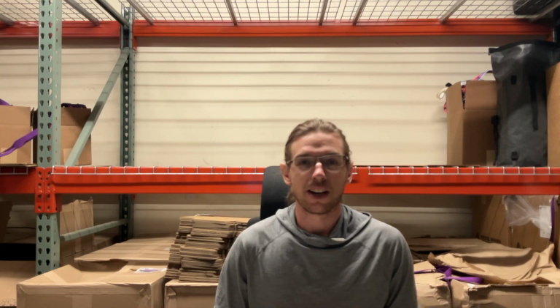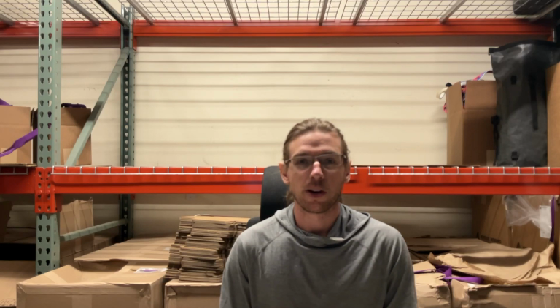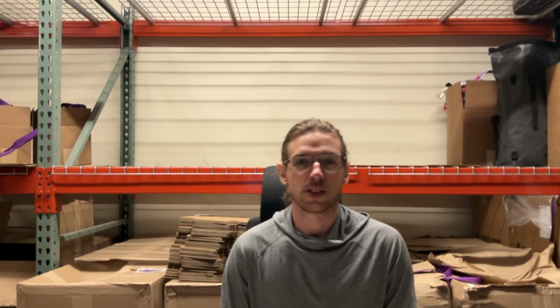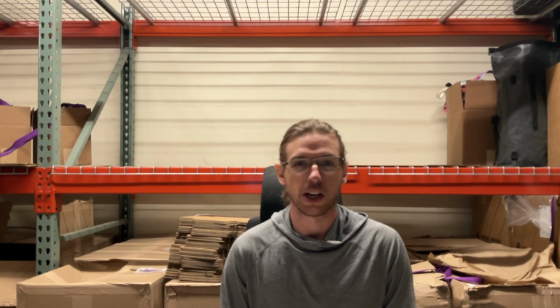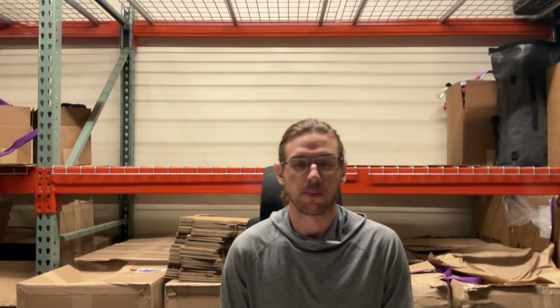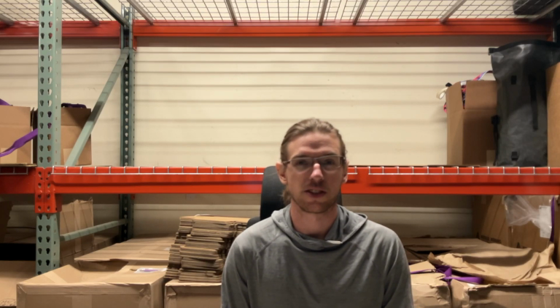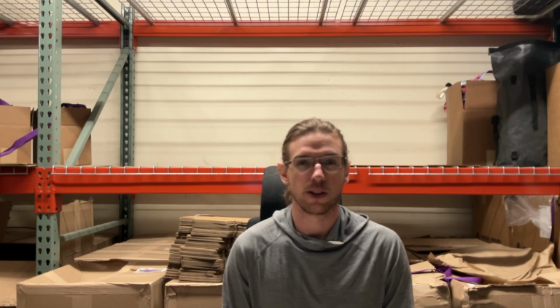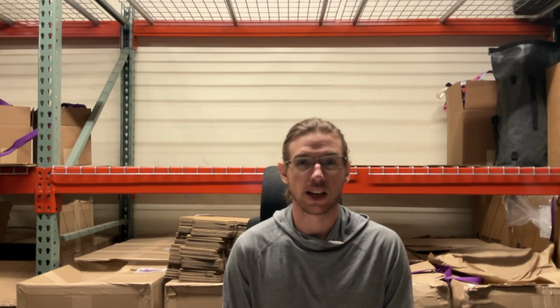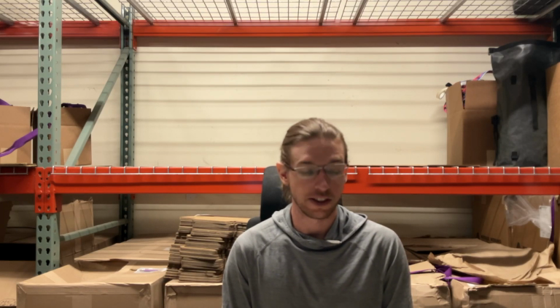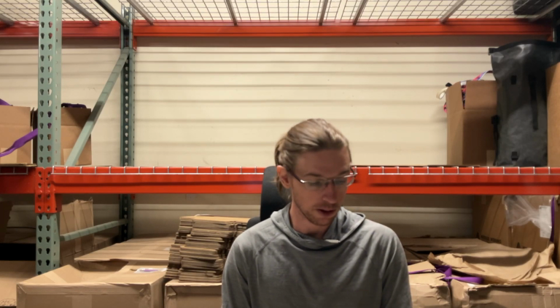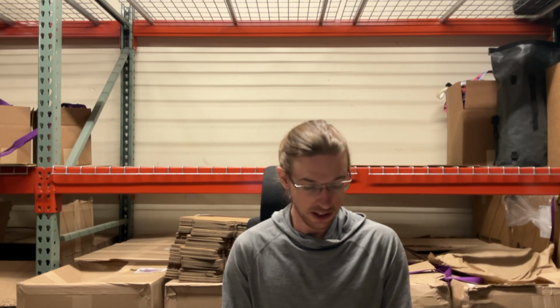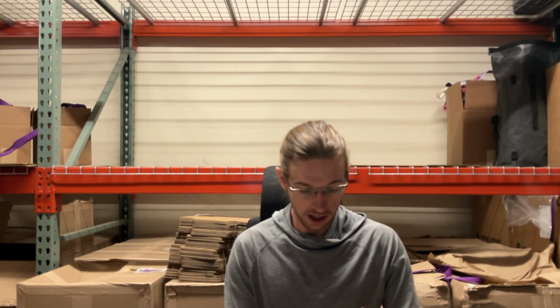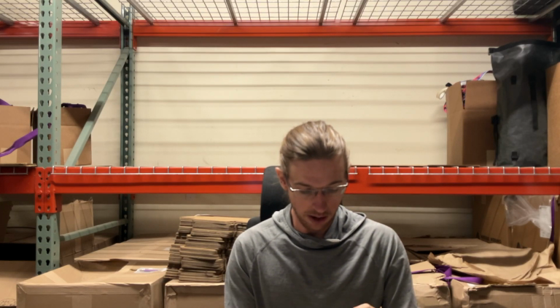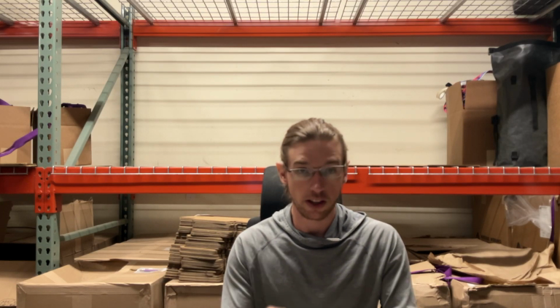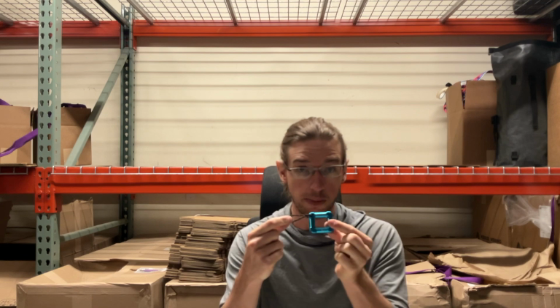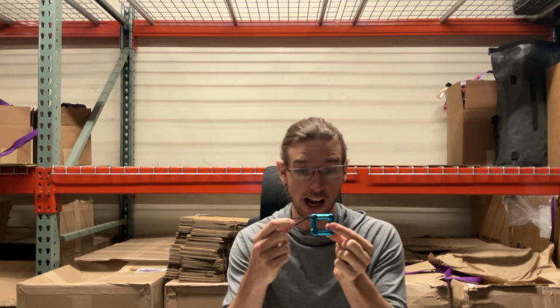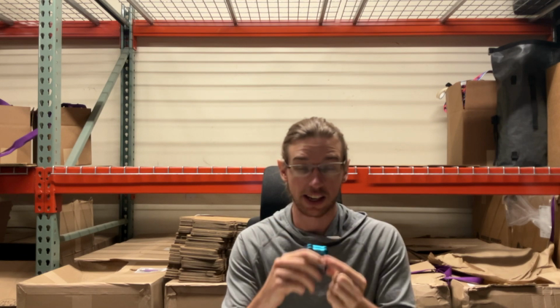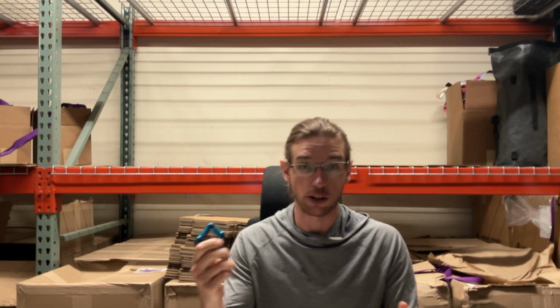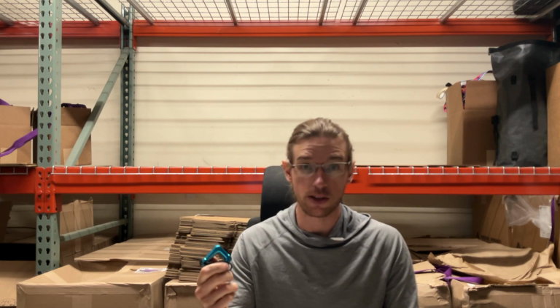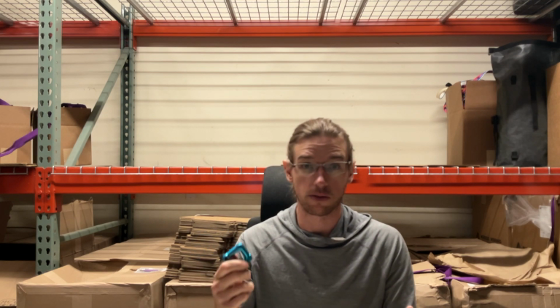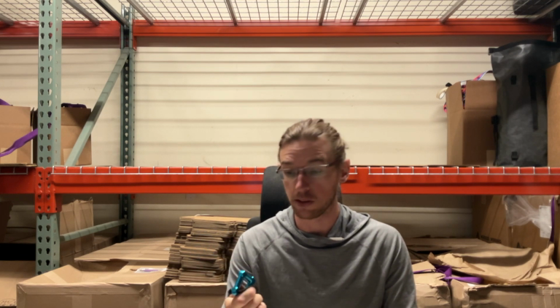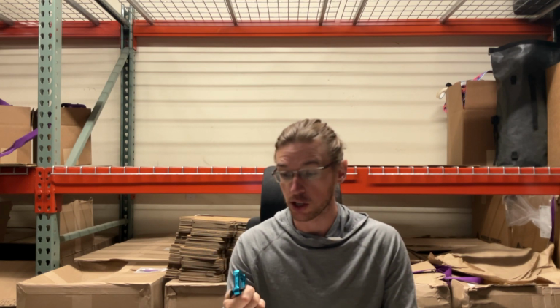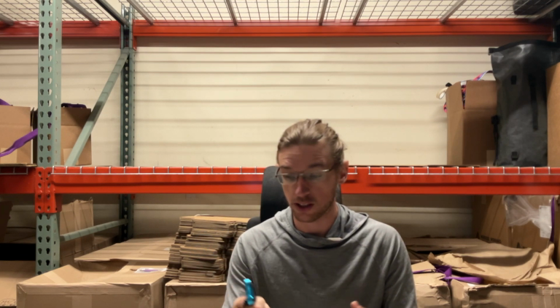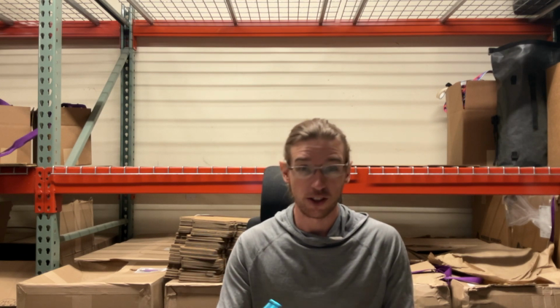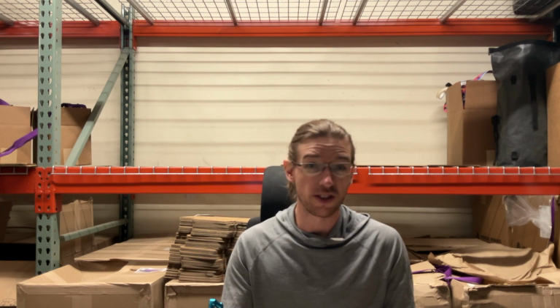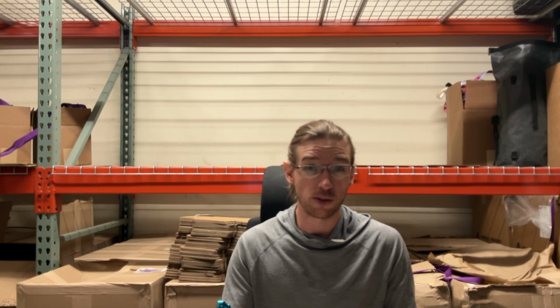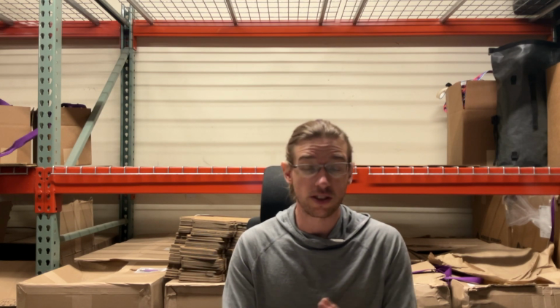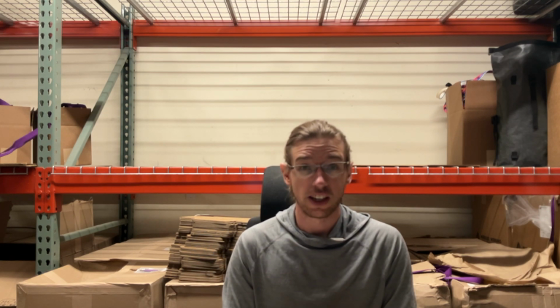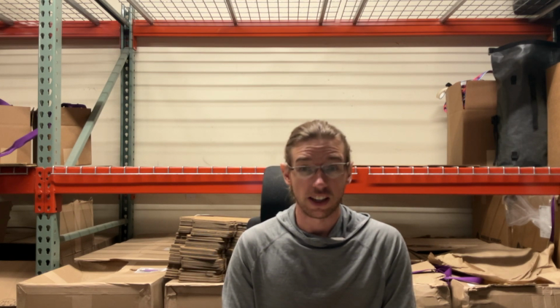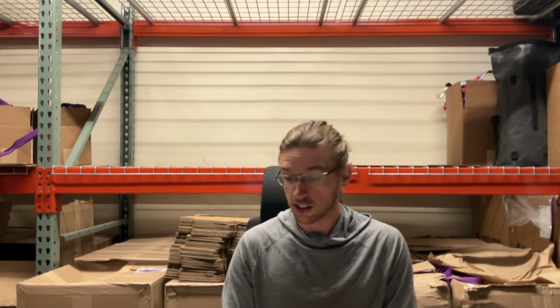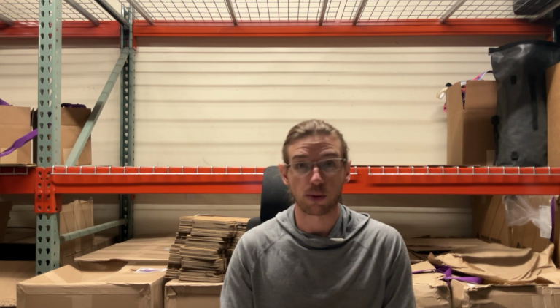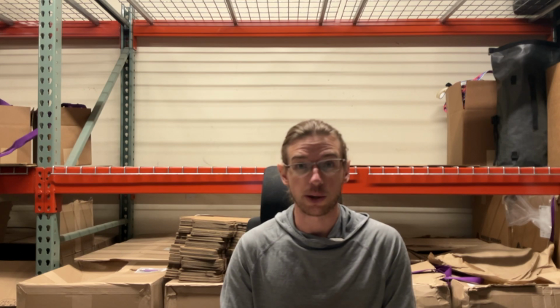Hey everyone, this is Jerry from Balanced Community and today we're going to be talking about the Mighty Lock — how to use it, the fun features, do's and don'ts. Let's jump right into it.